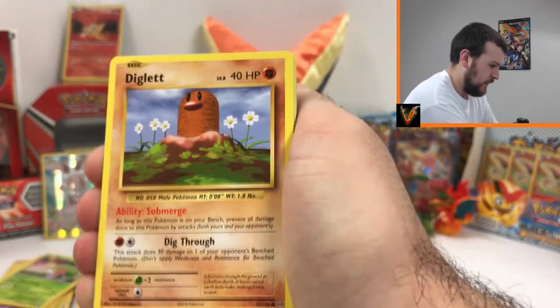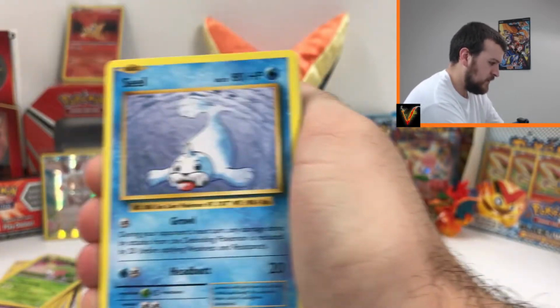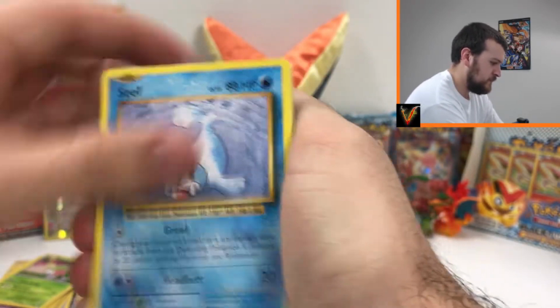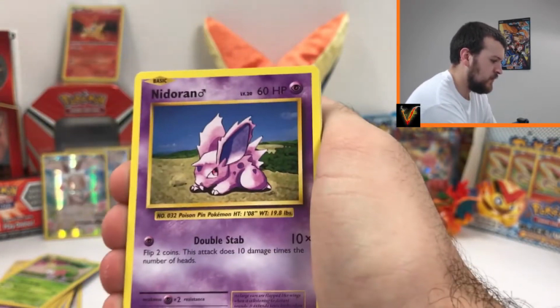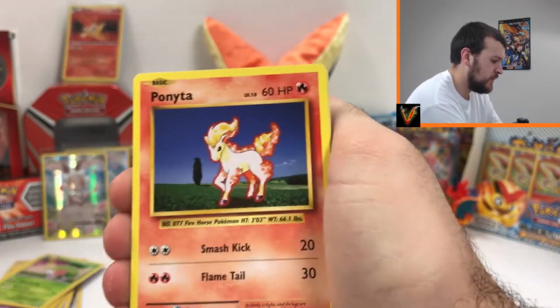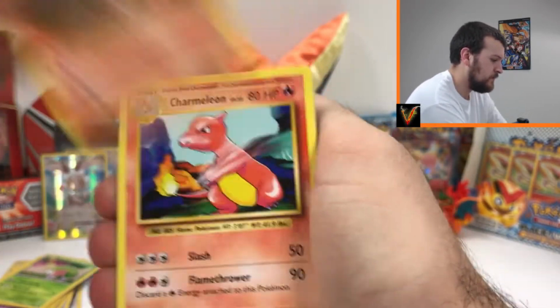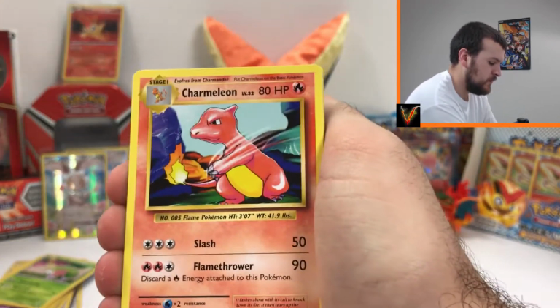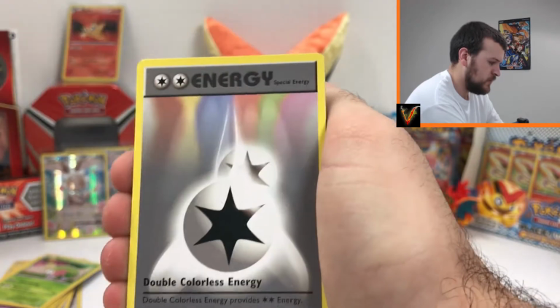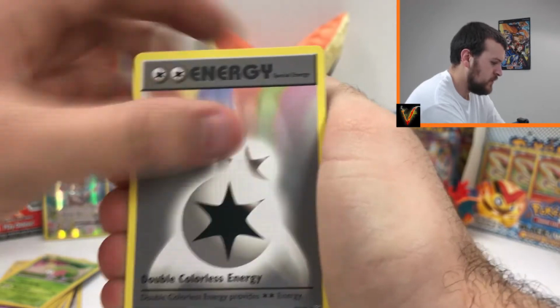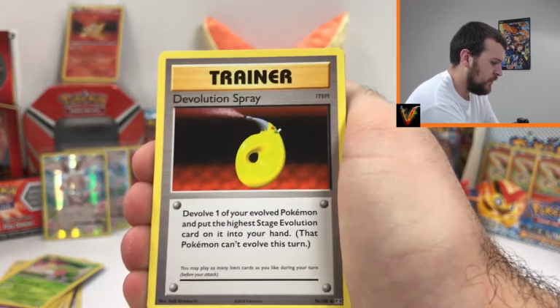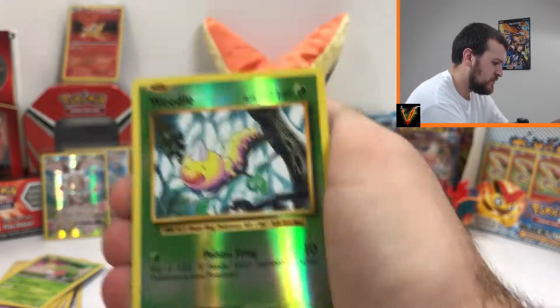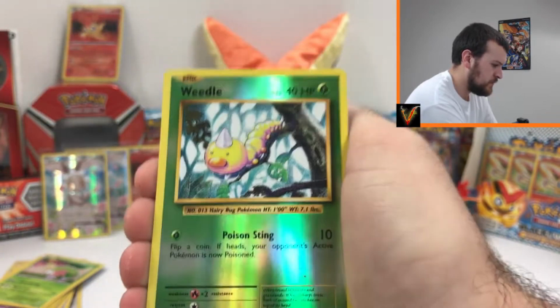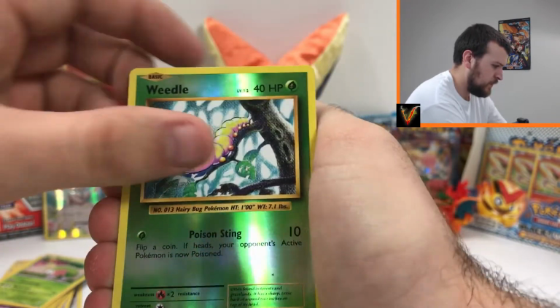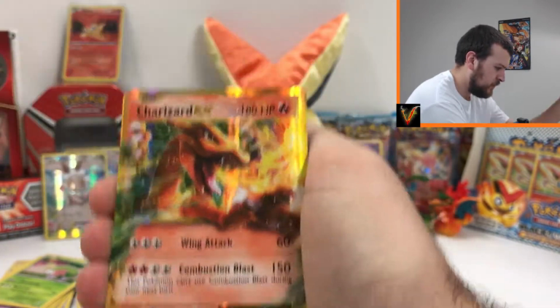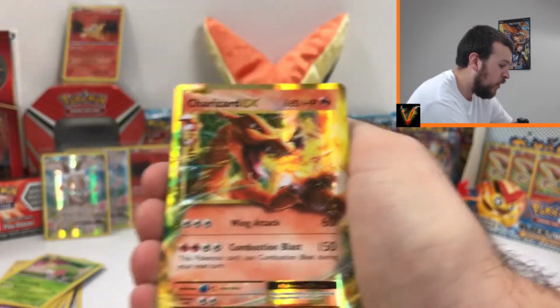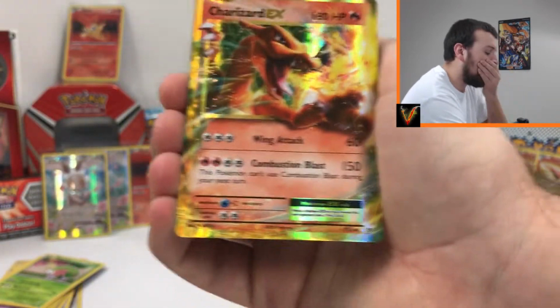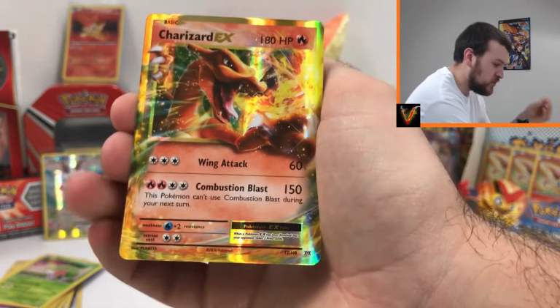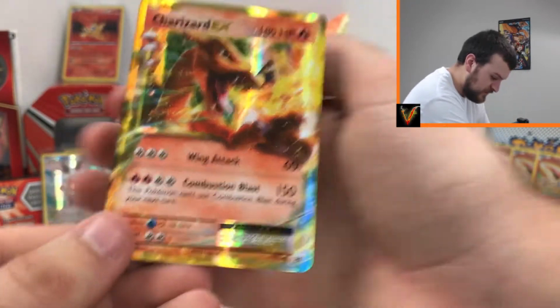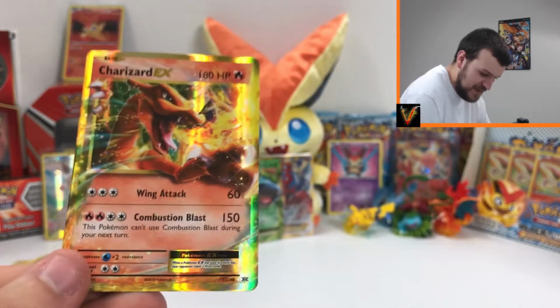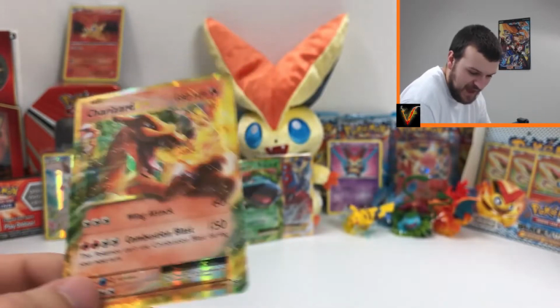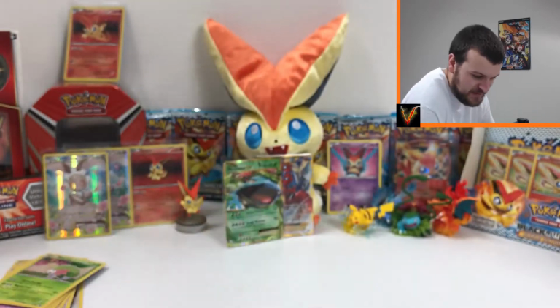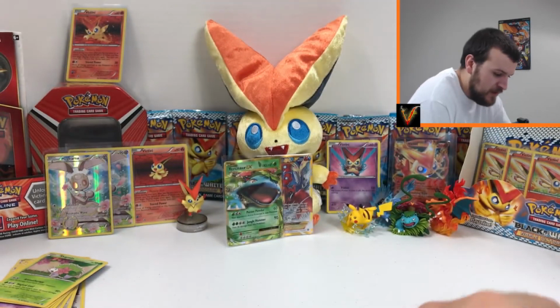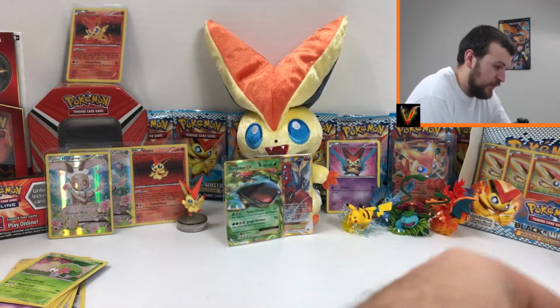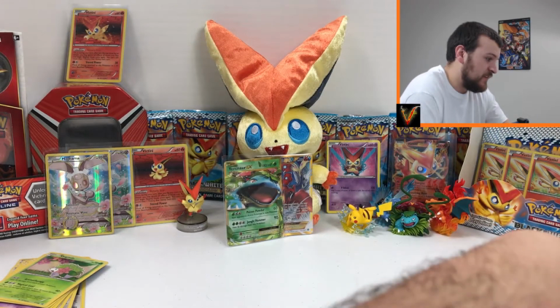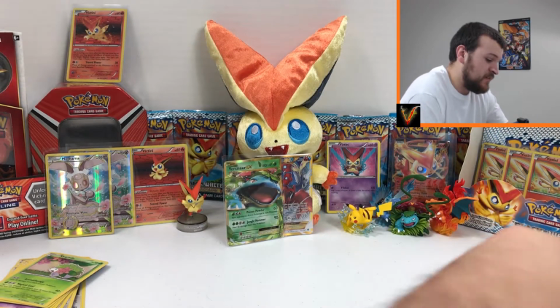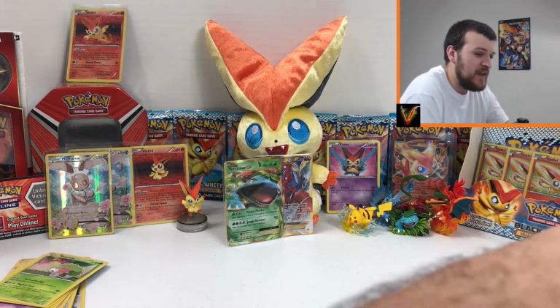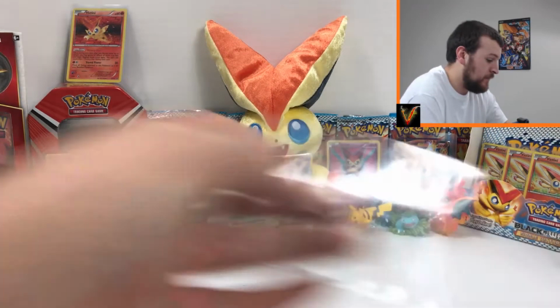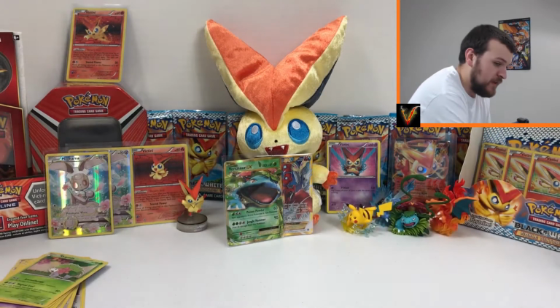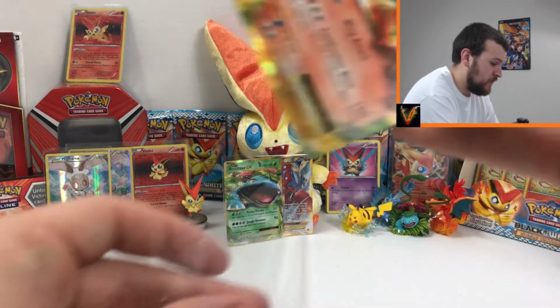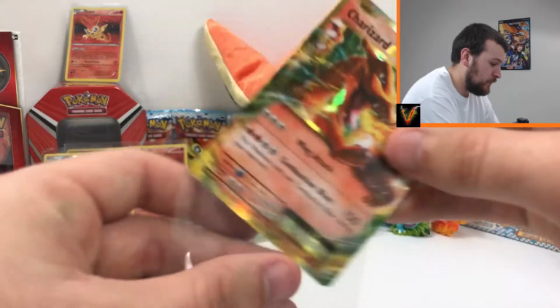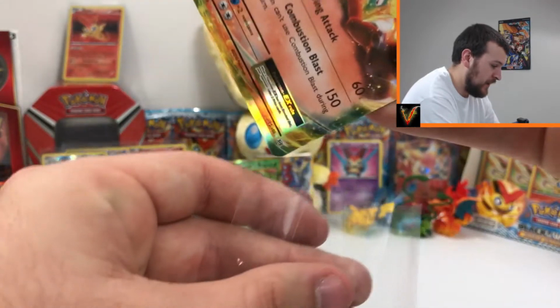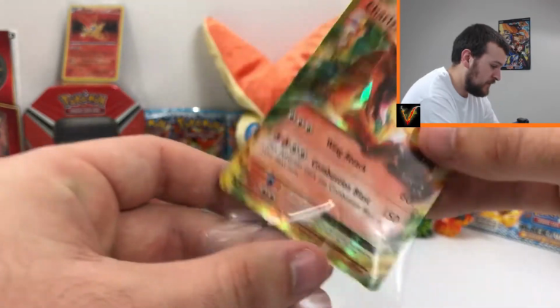Opening the second box: Poliwag, Diglett, Seel, Nidoran, Ponyta, Charmeleon, Double Colorless Energy, De-Evolution Spray, reverse Weedle, and — oh! Charizard EX! So this is making up for the pulls from the Volcanion box, because these are both great boxes. I bought them from different GameStops — maybe GameStop weighed the boxes — I'm just kidding, guys, I don't think you could even weigh a box.